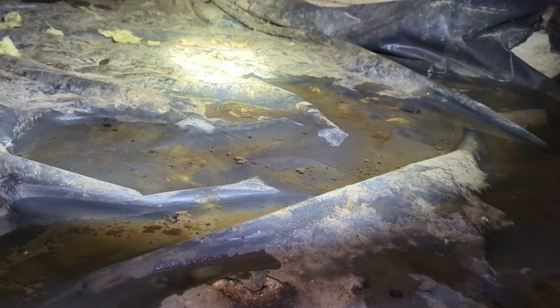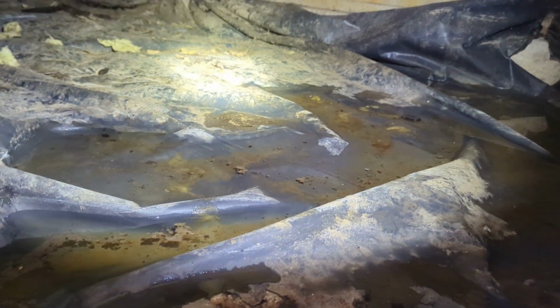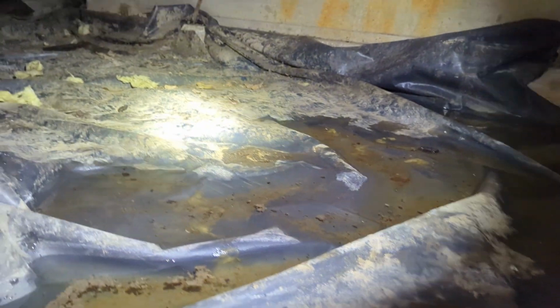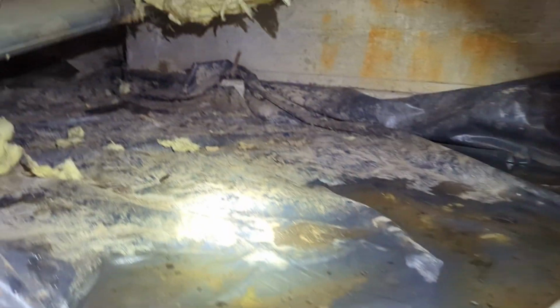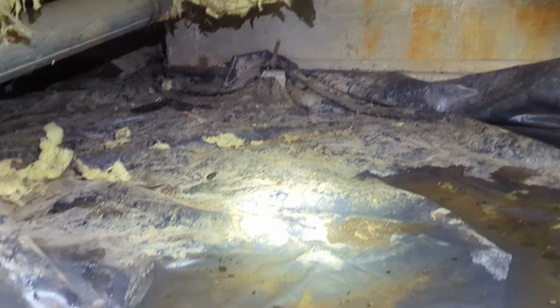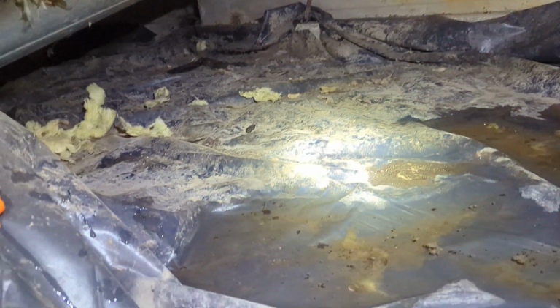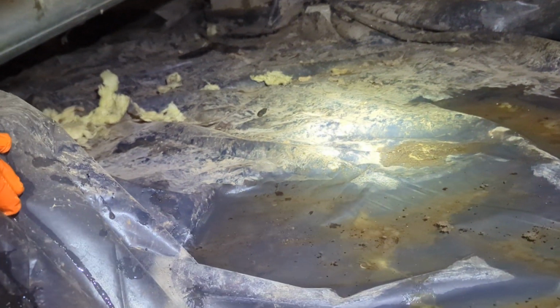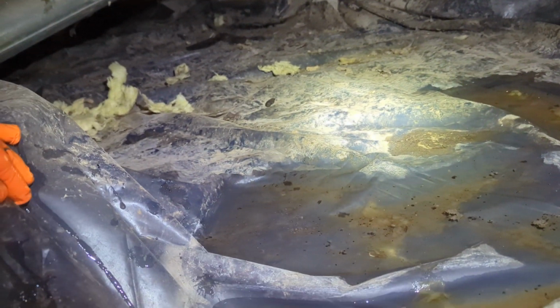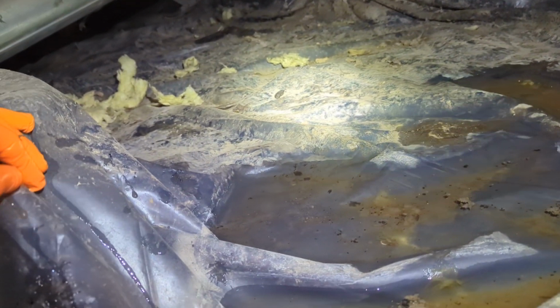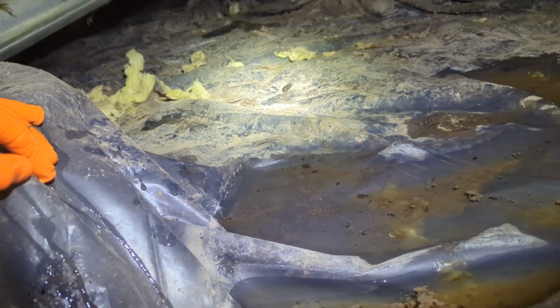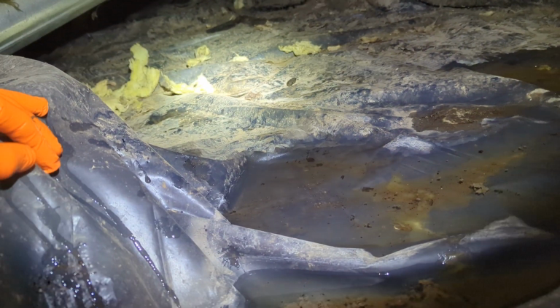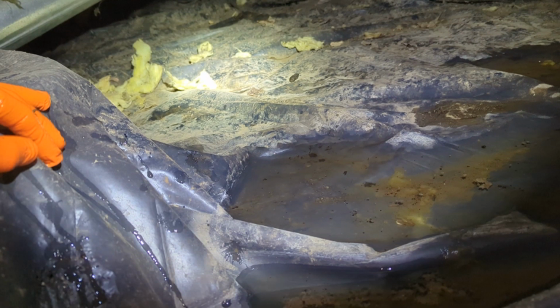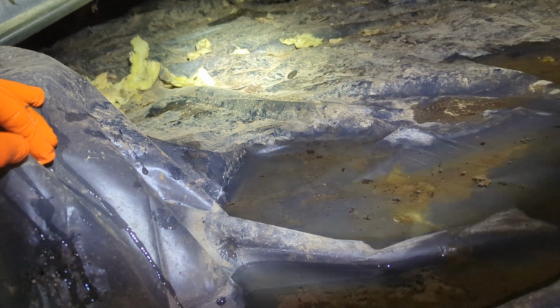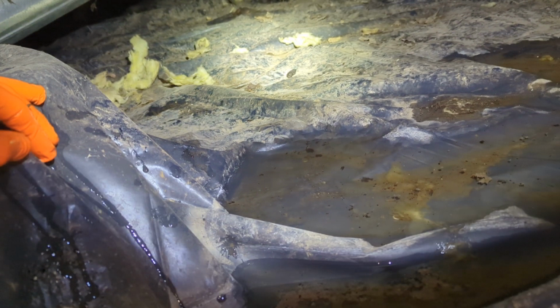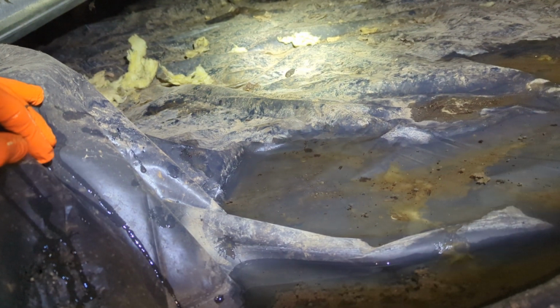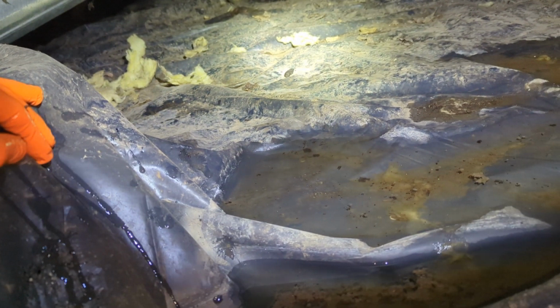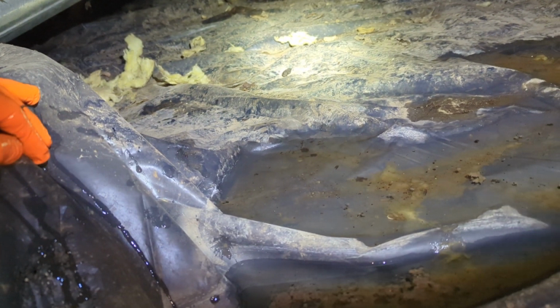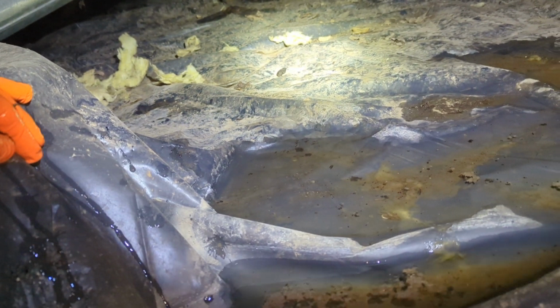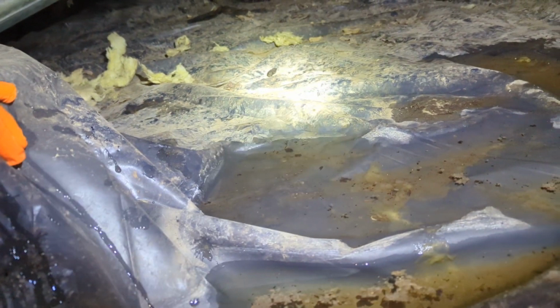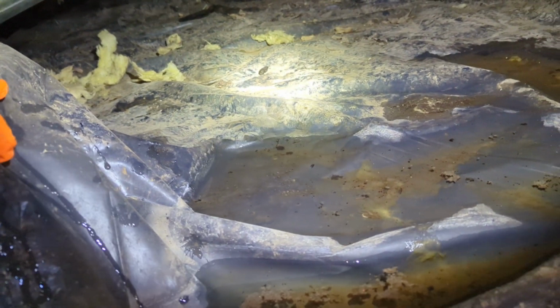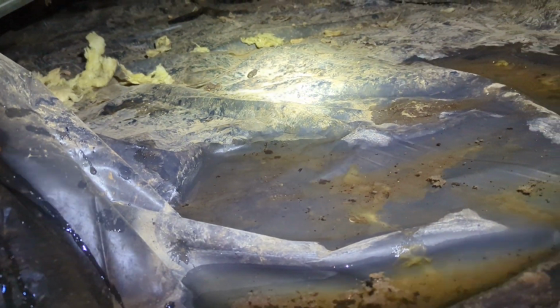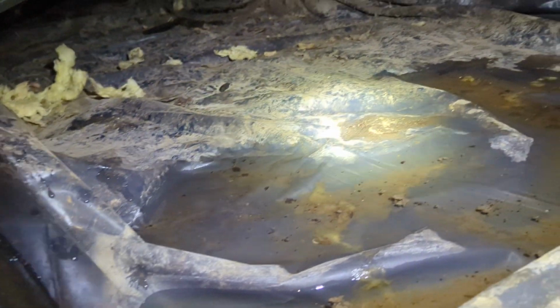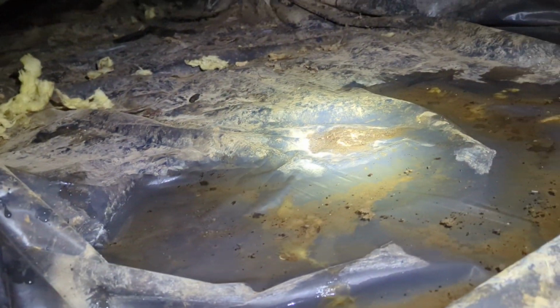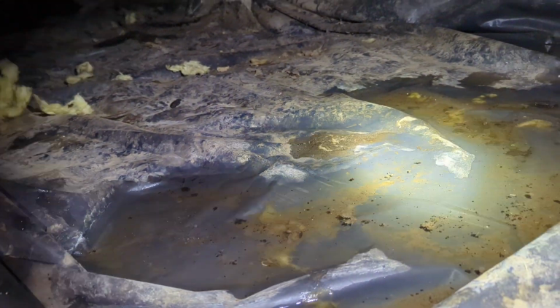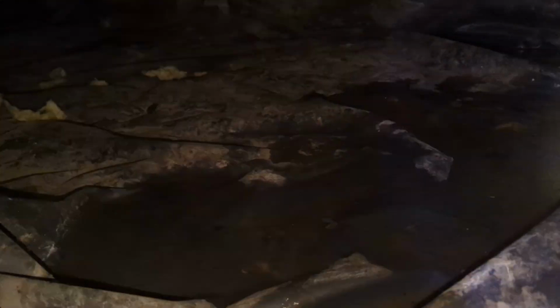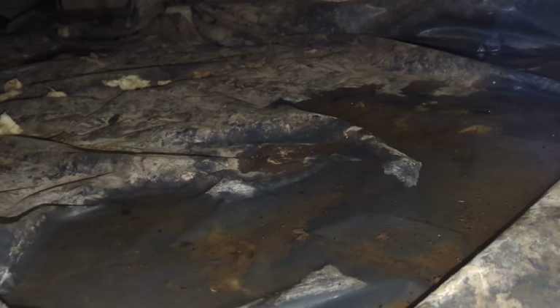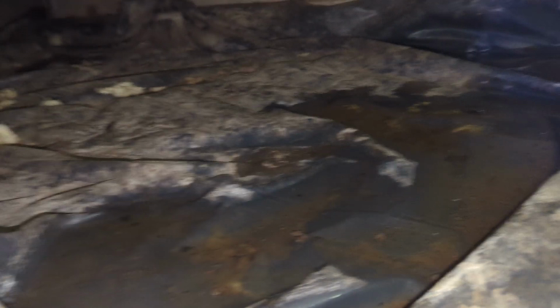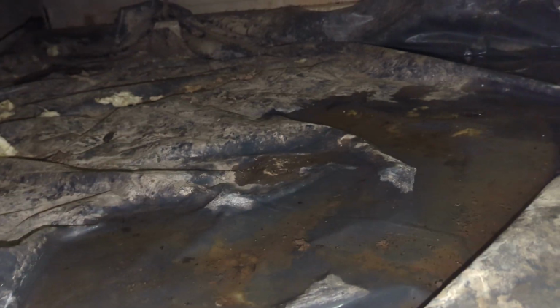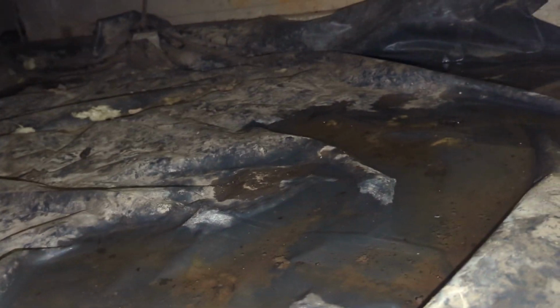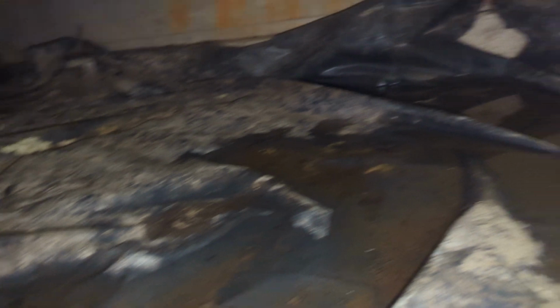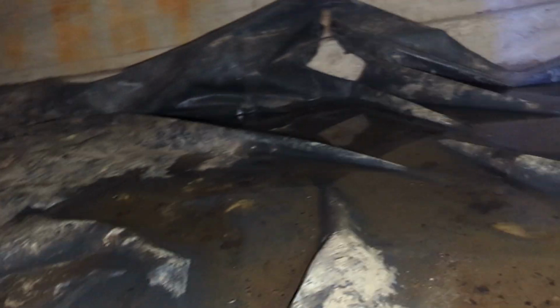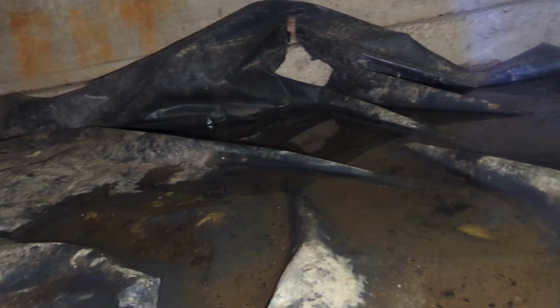Widespread rodent signs, probably large rodent — maybe raccoon signs — in the crawl space near the front of the crawl. I'm just making note of those right now.